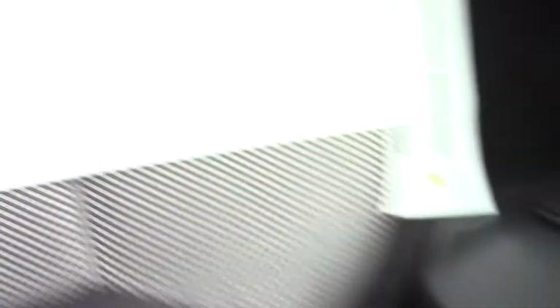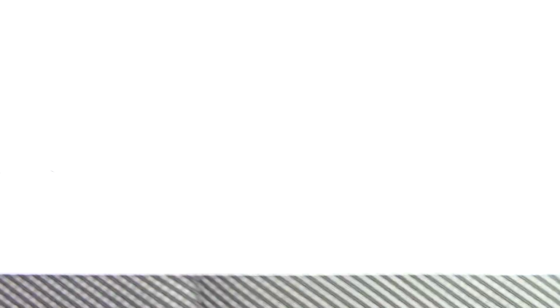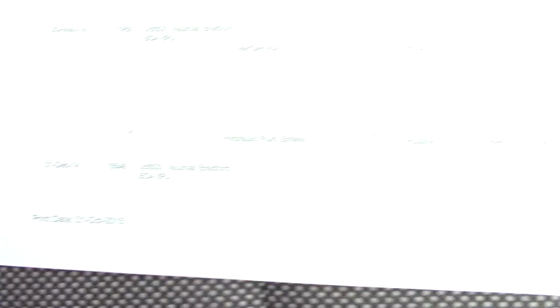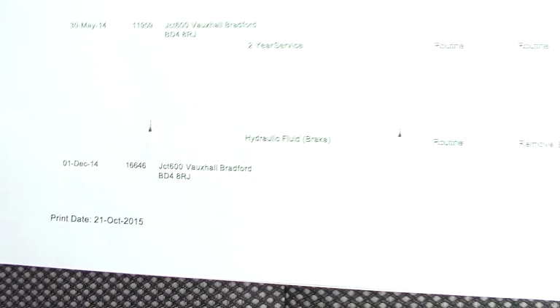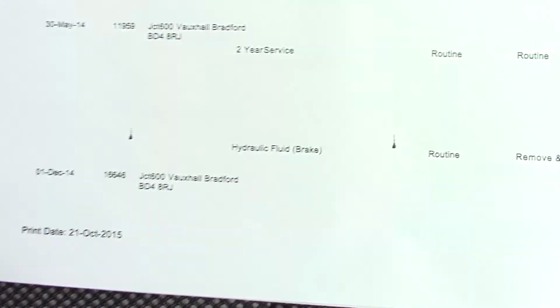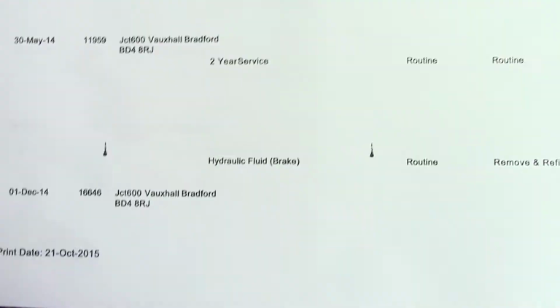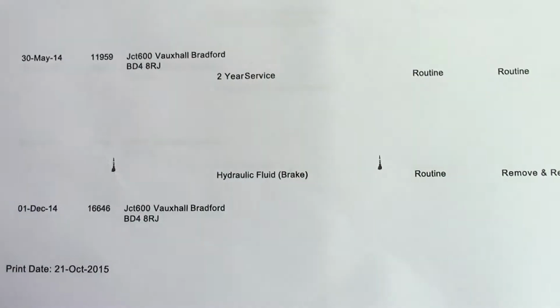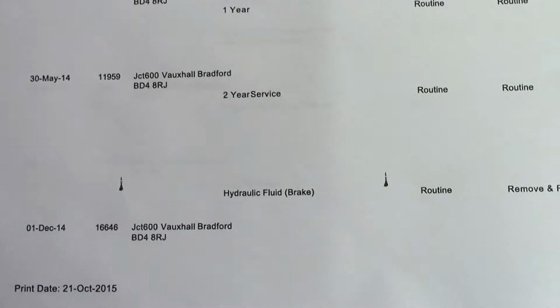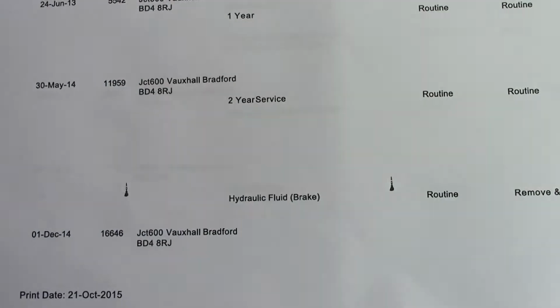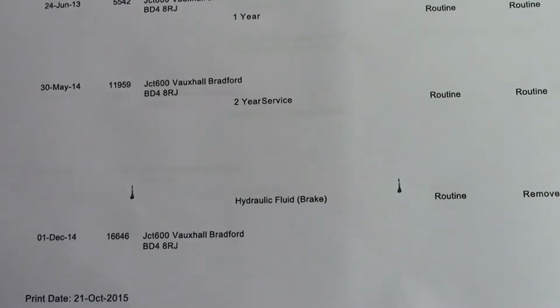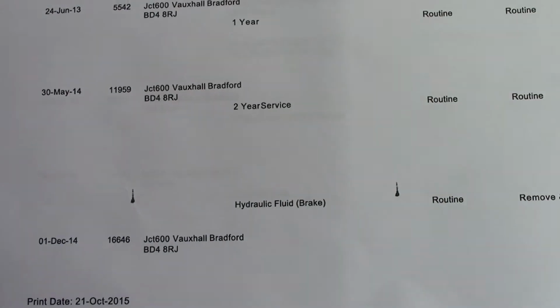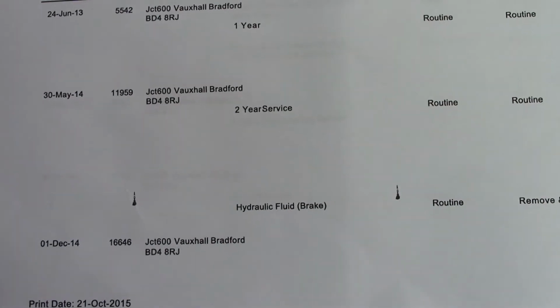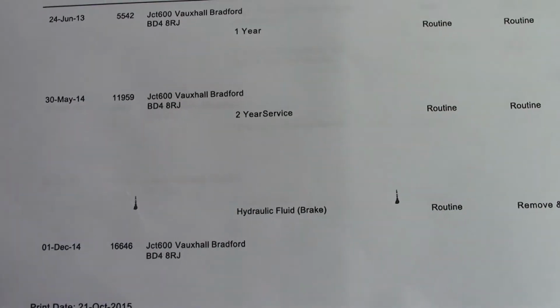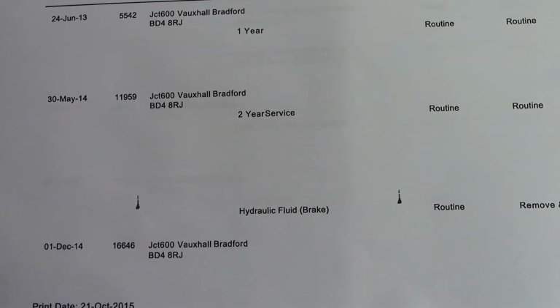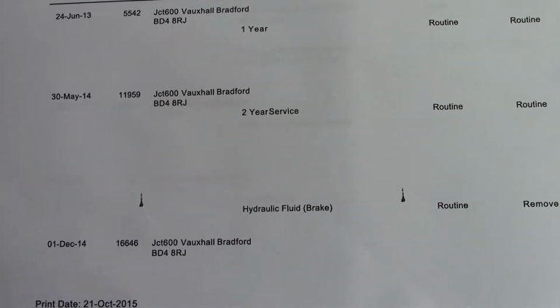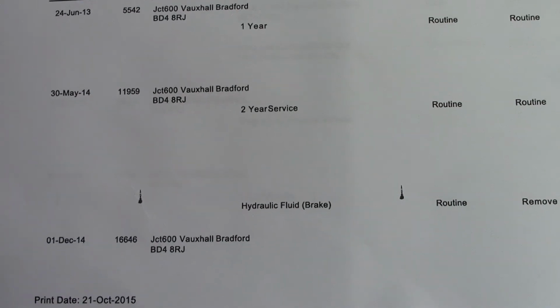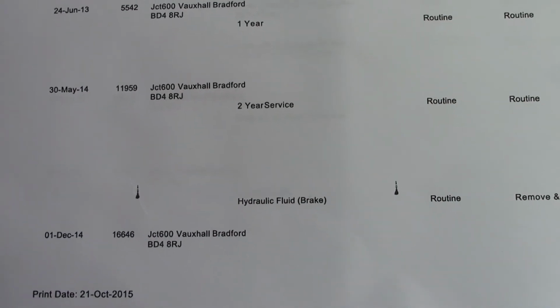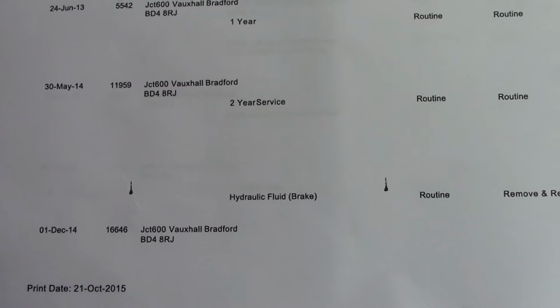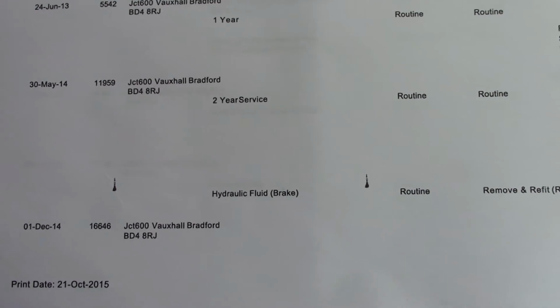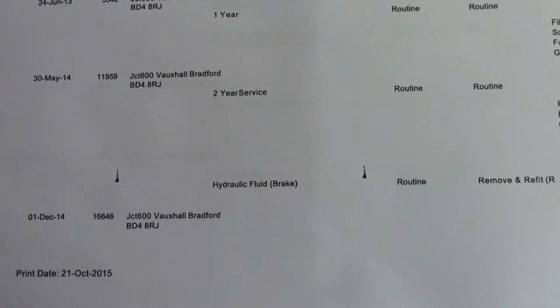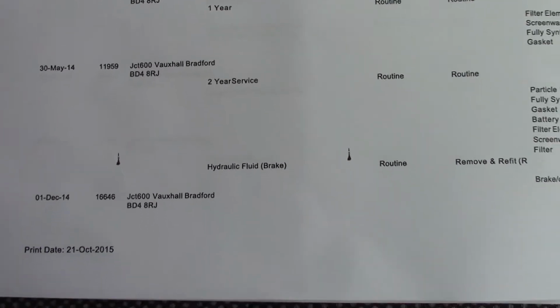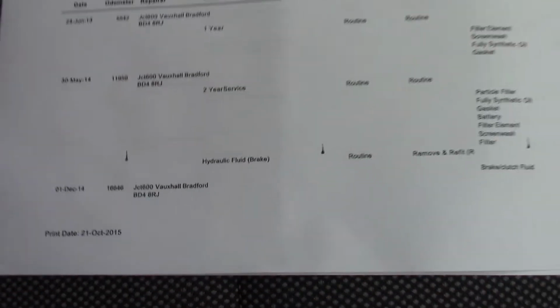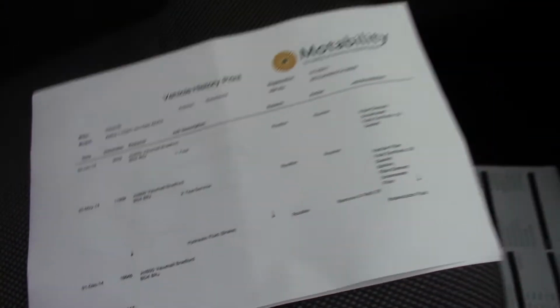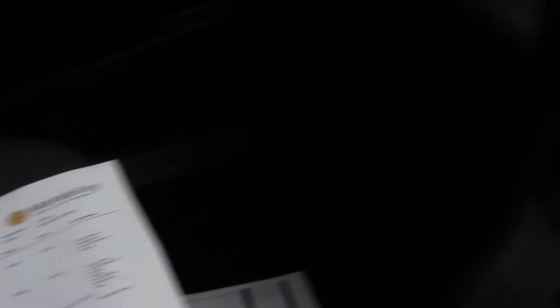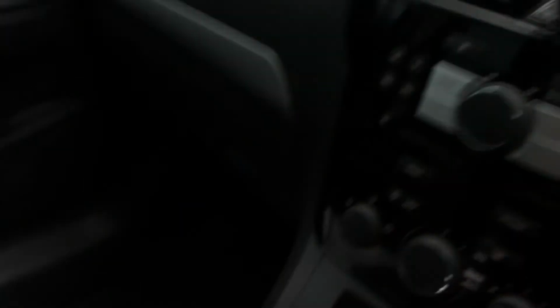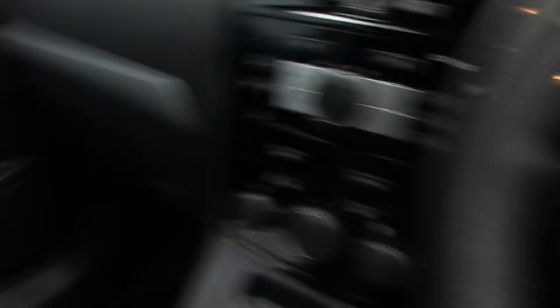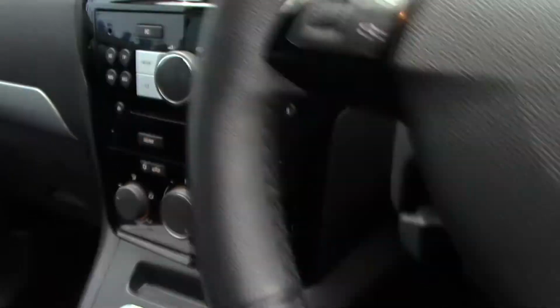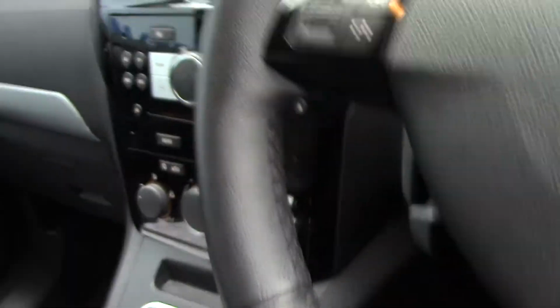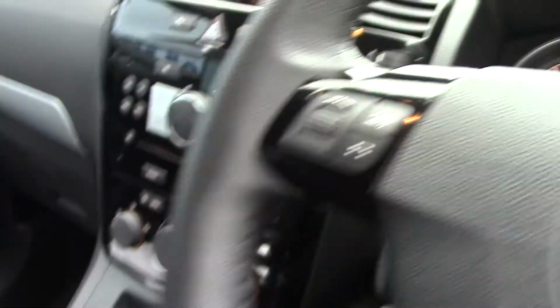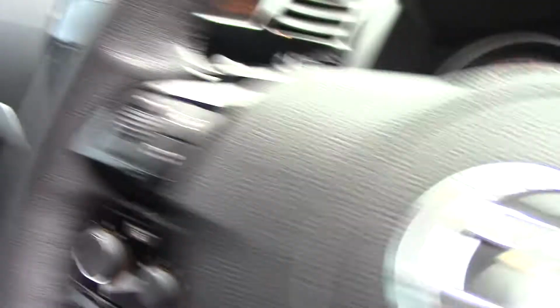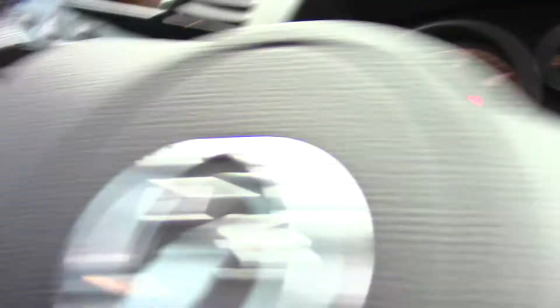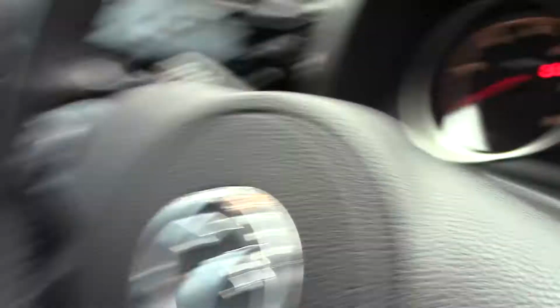Over here we can see the service history for the vehicle, and this vehicle will also be serviced before it is sold to you, the customer.